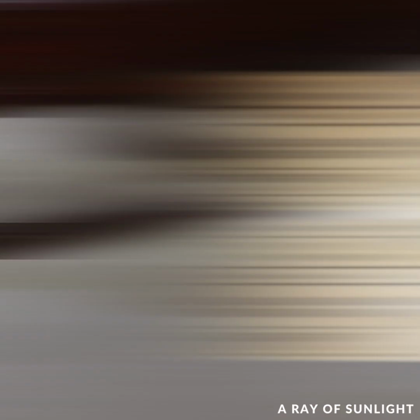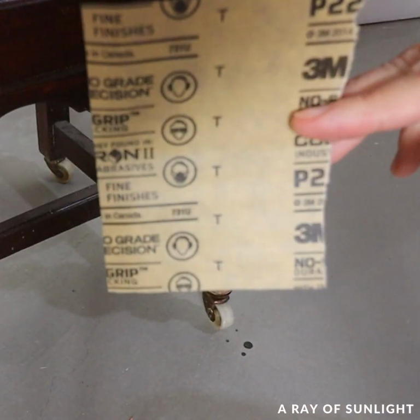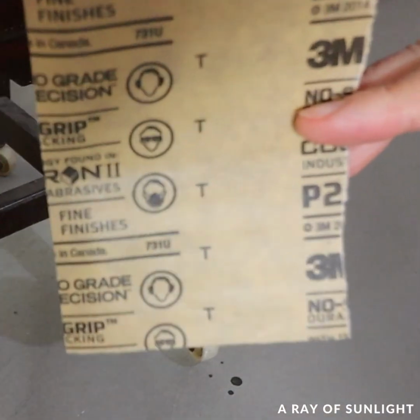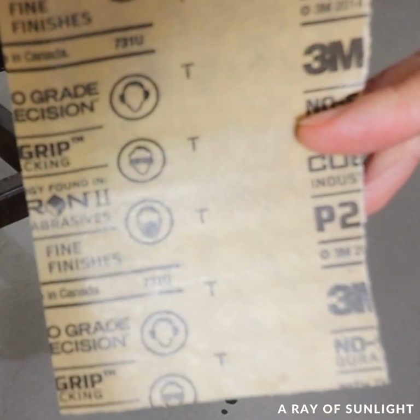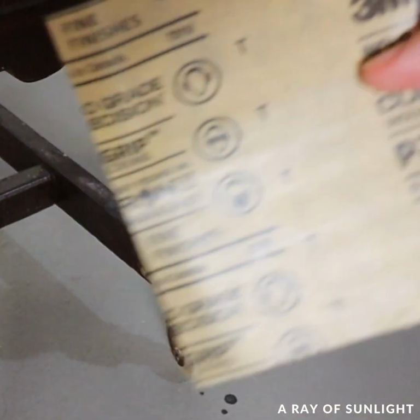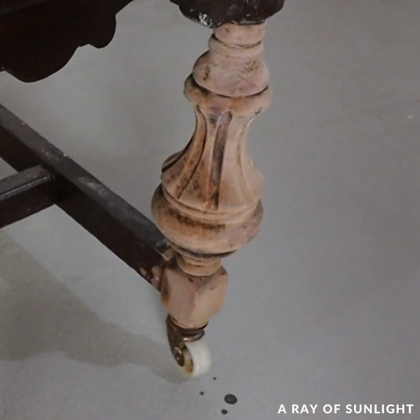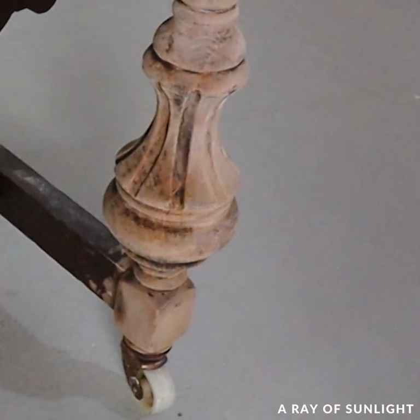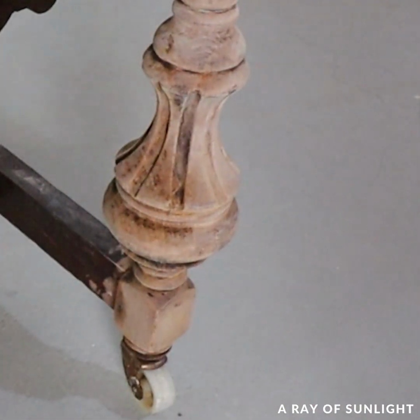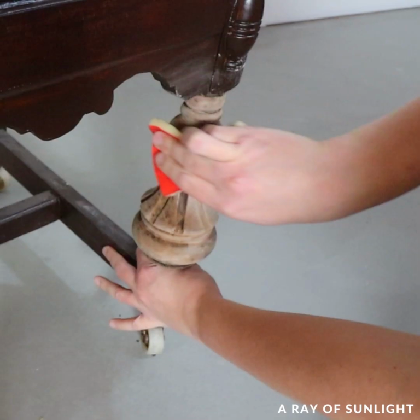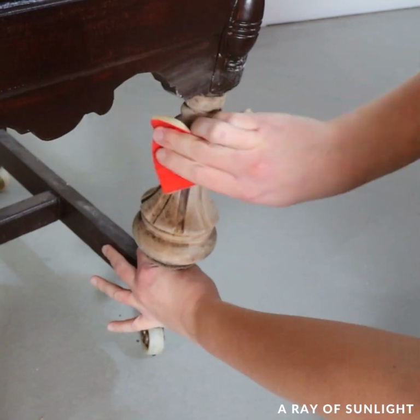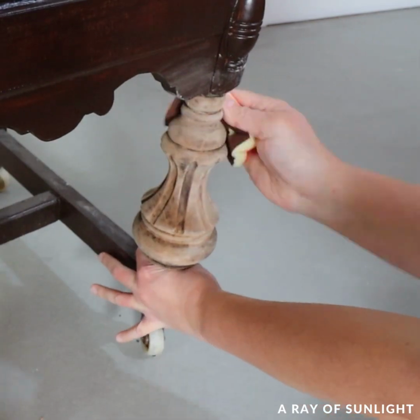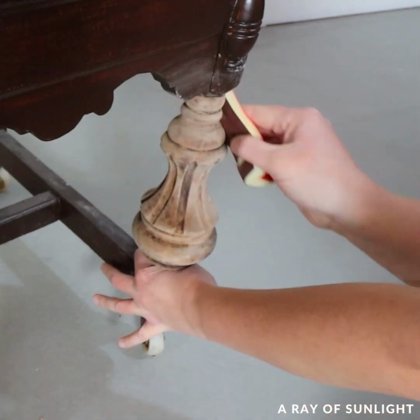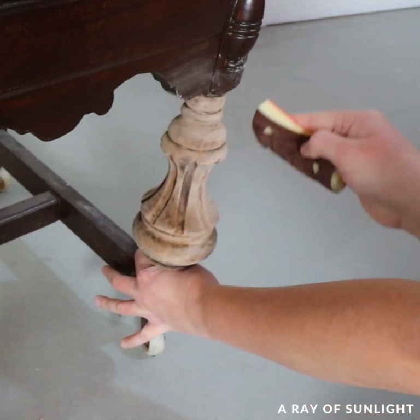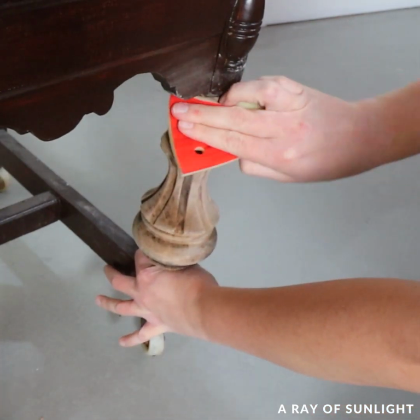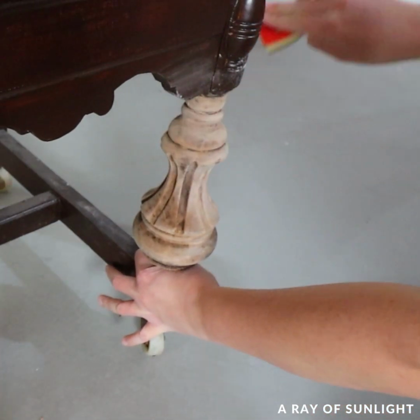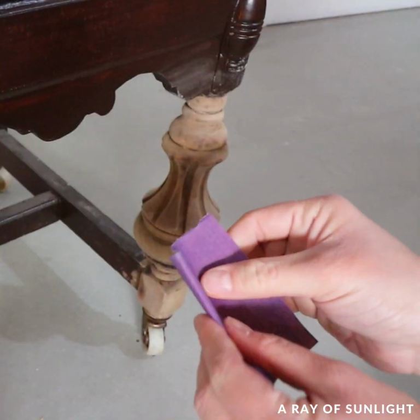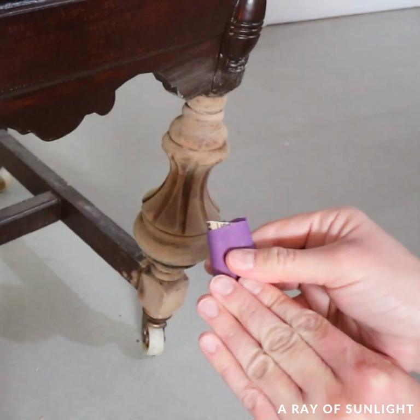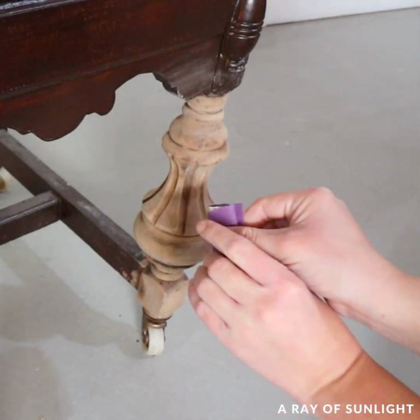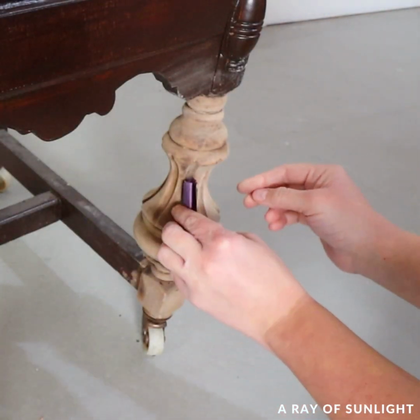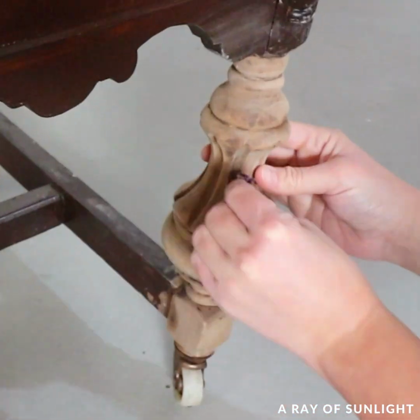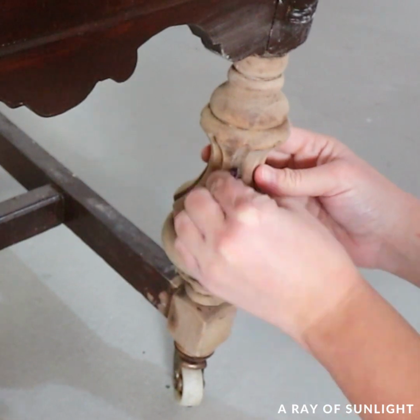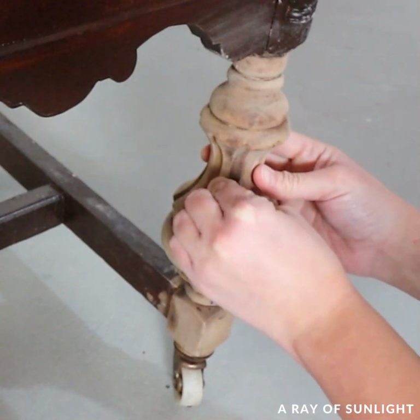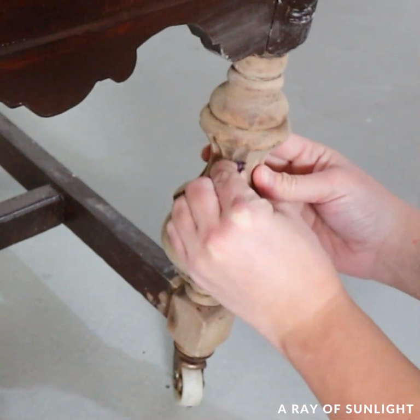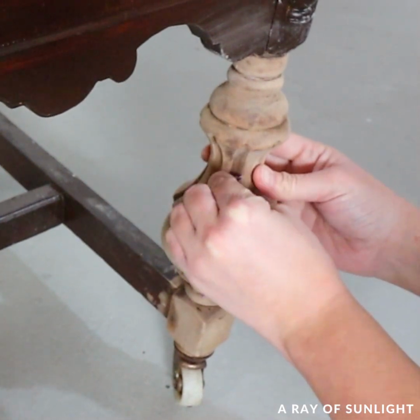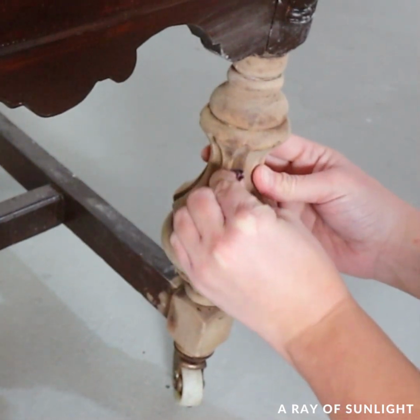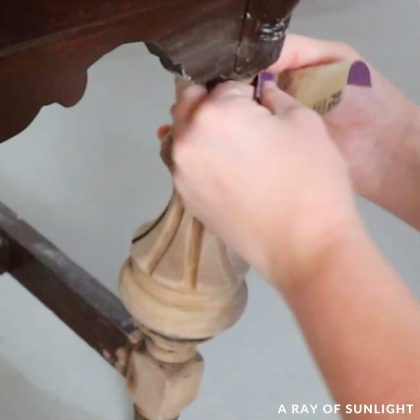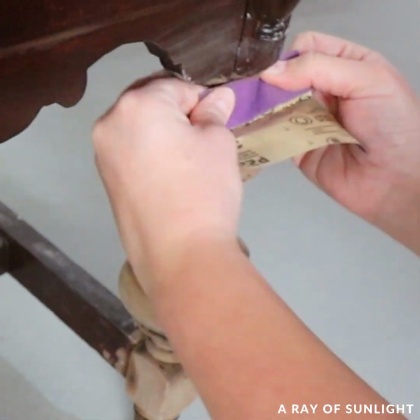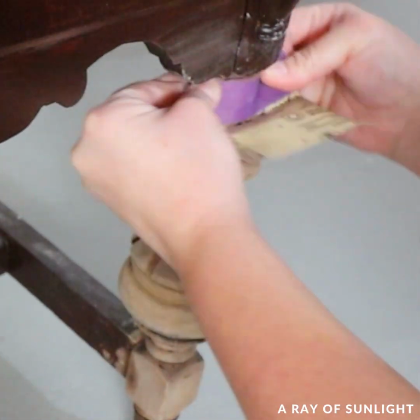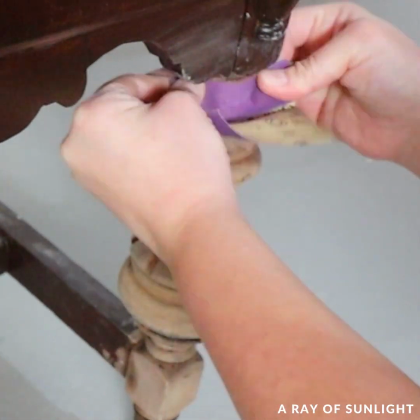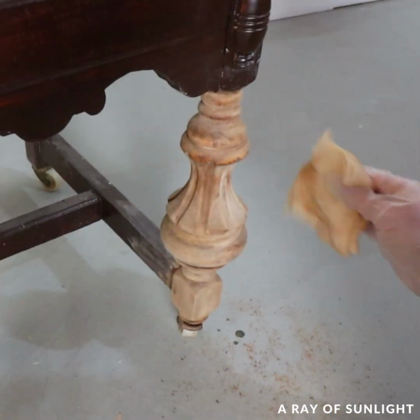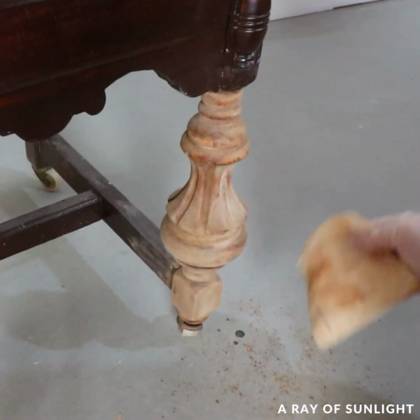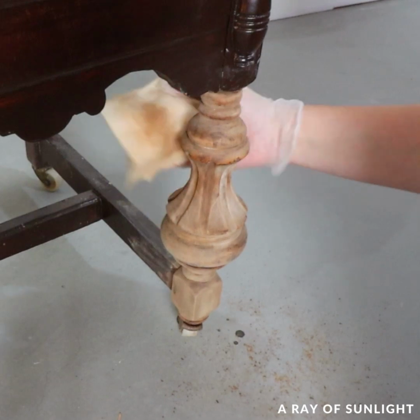Then I sanded them lightly to remove what I had missed before and to finish getting off any residue that was left behind. But aren't they so pretty now?